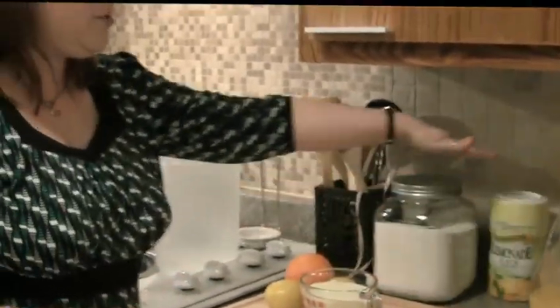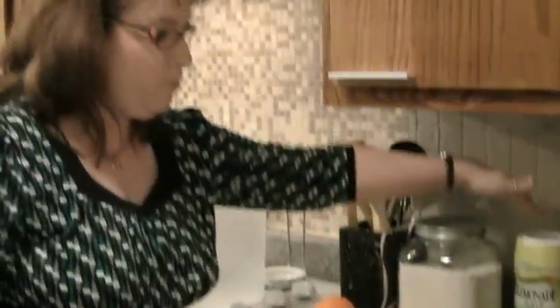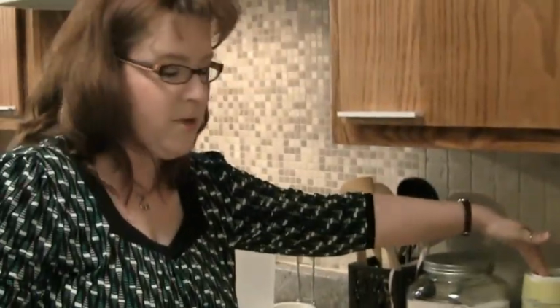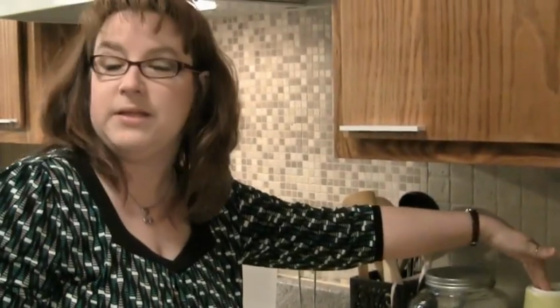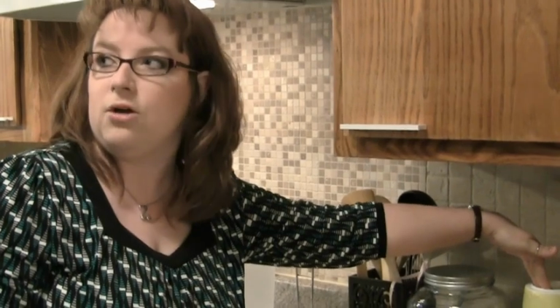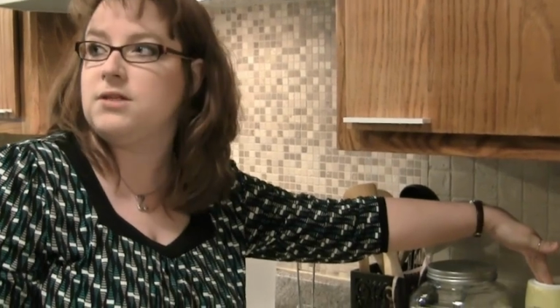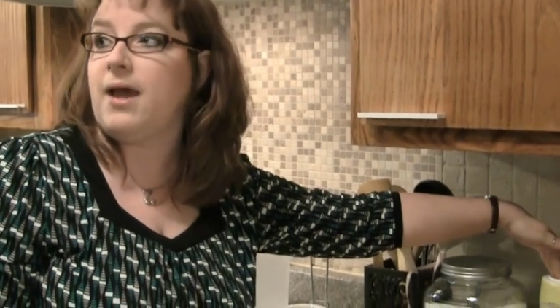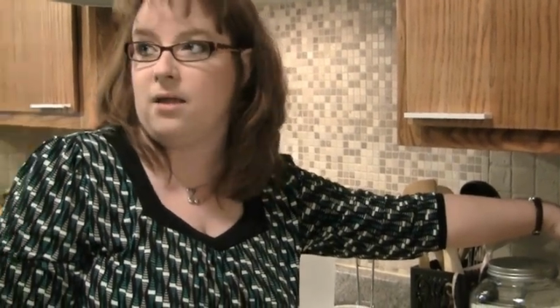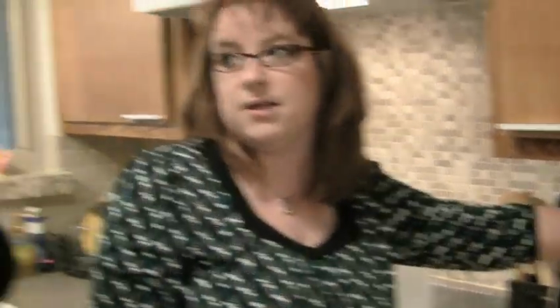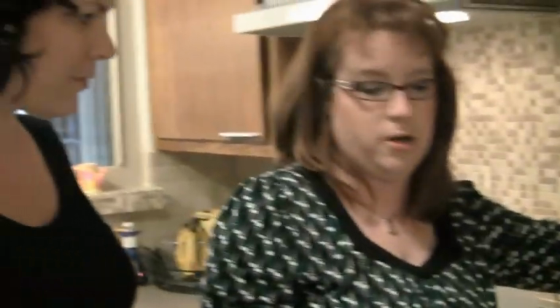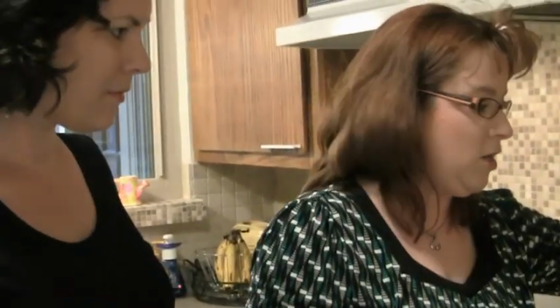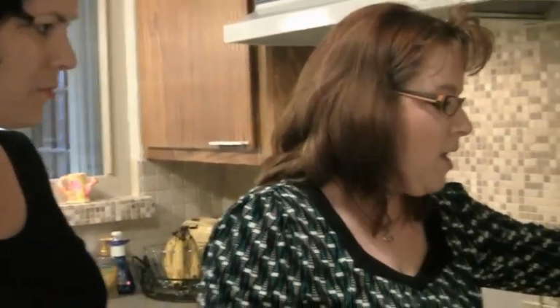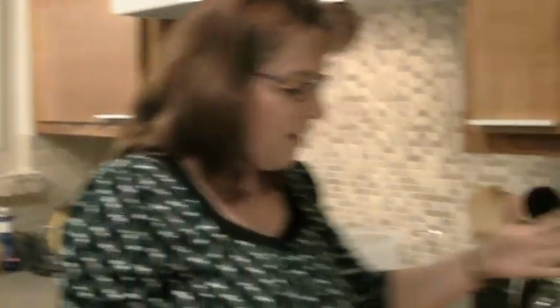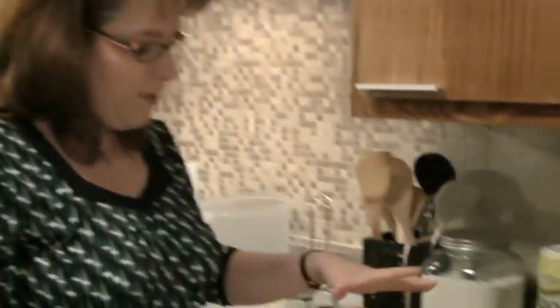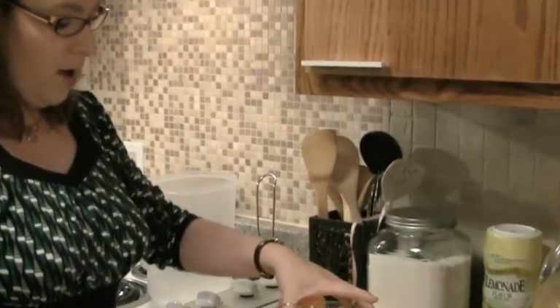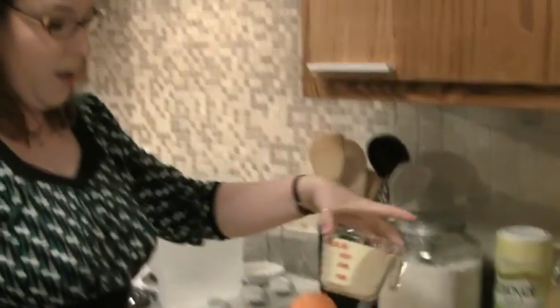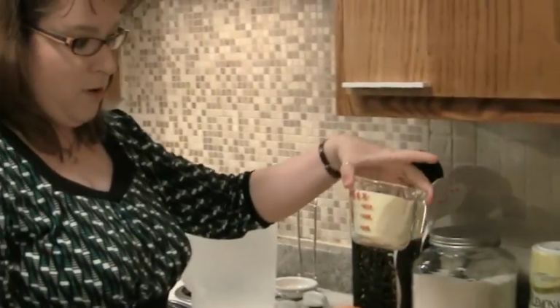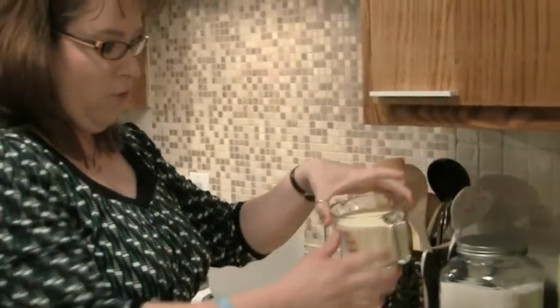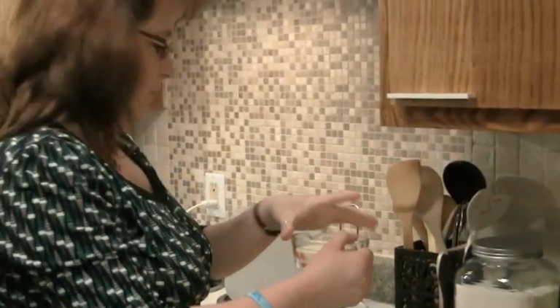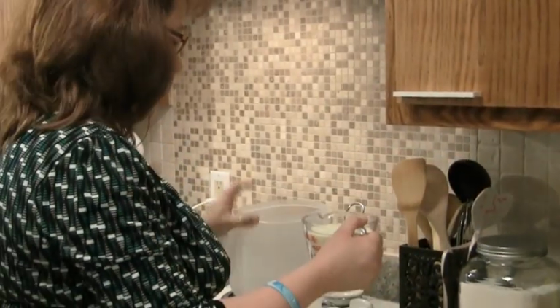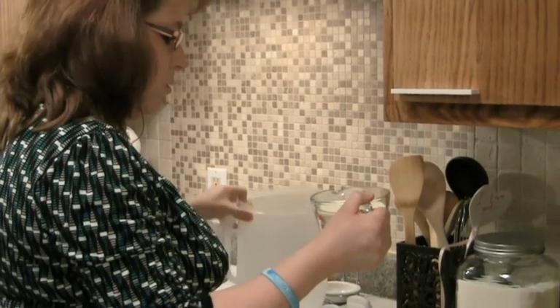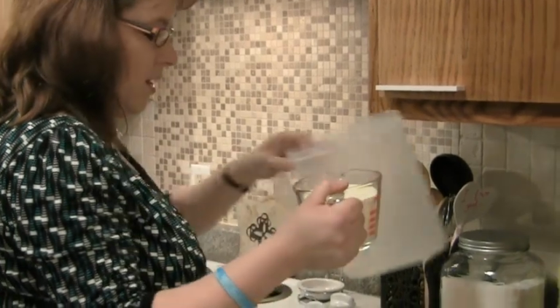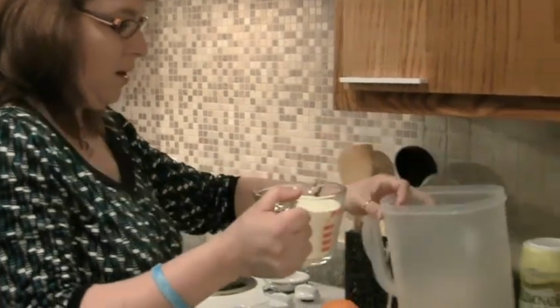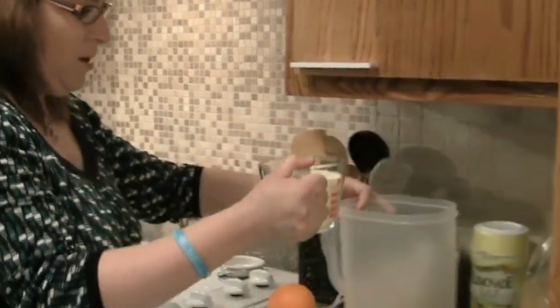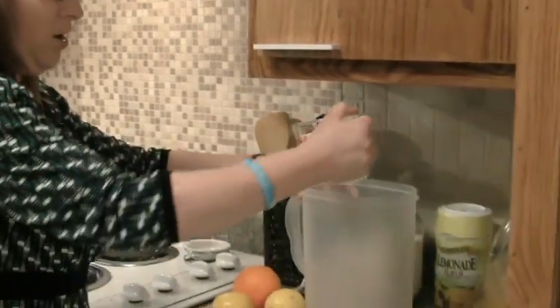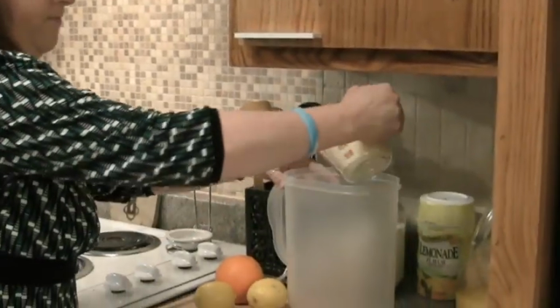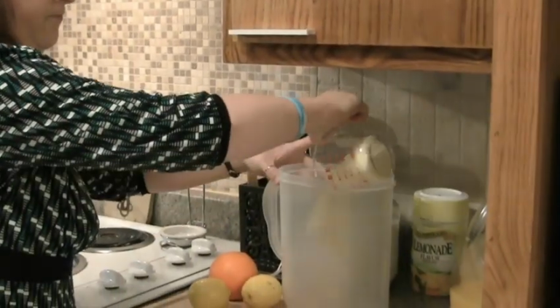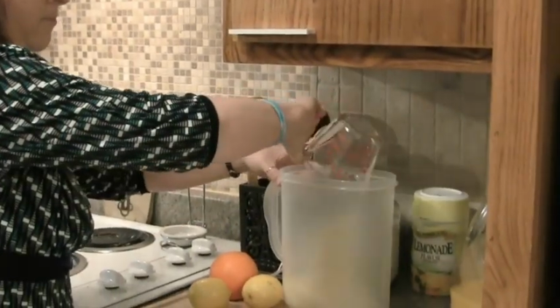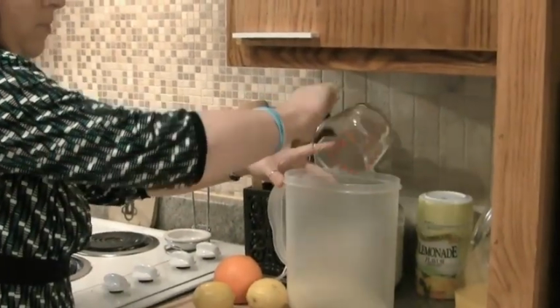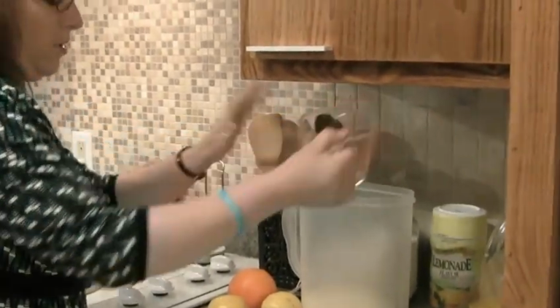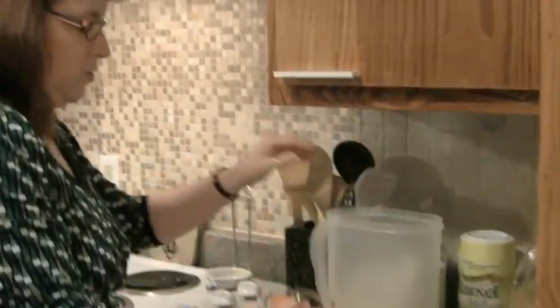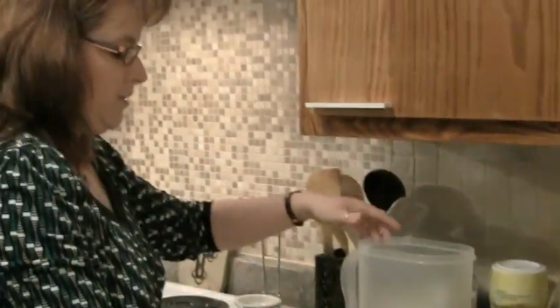It ends up being around a cup and a fourth of lemonade mix. We're going to go ahead and pour that in — super easy.